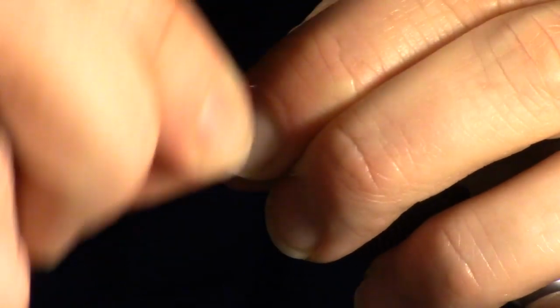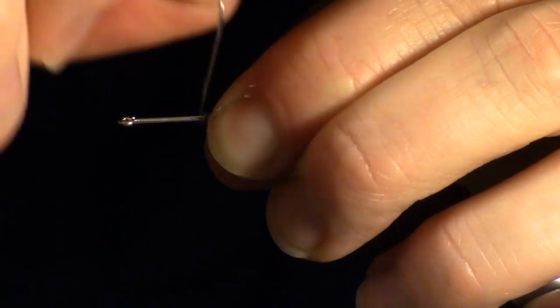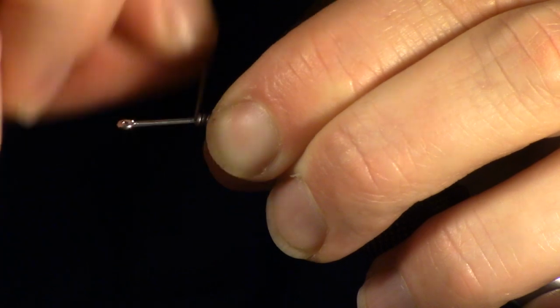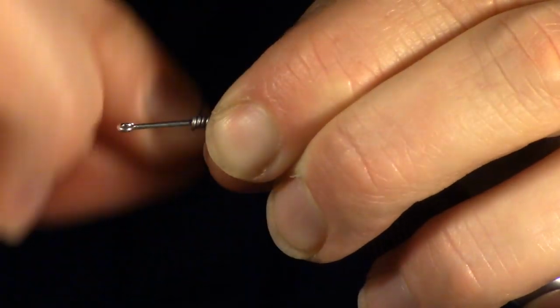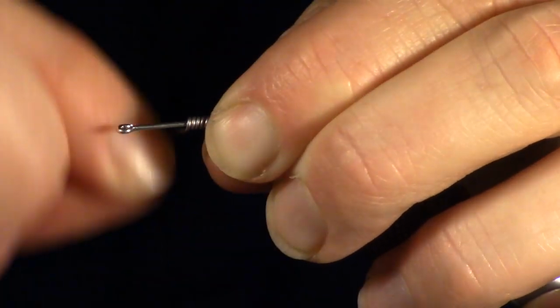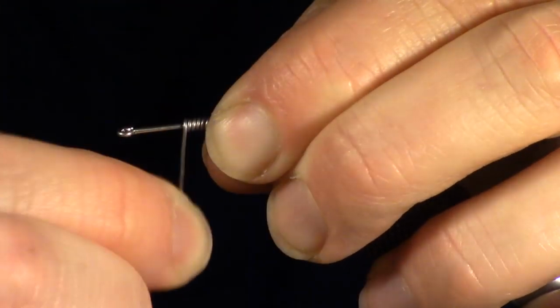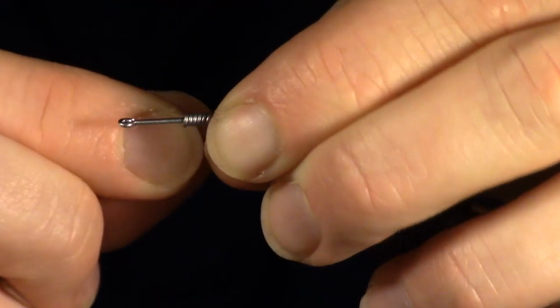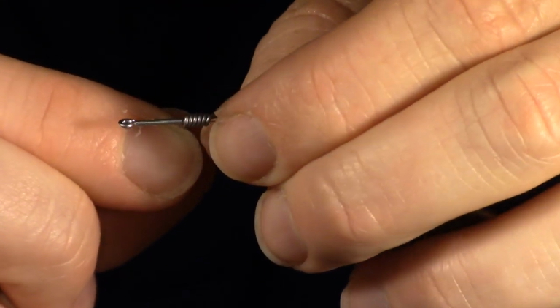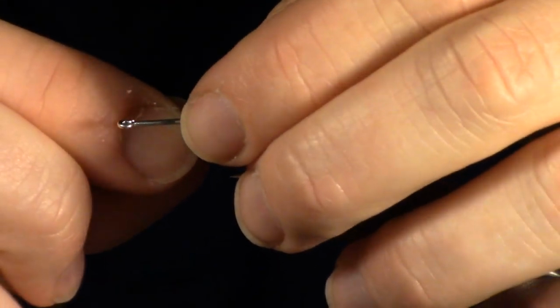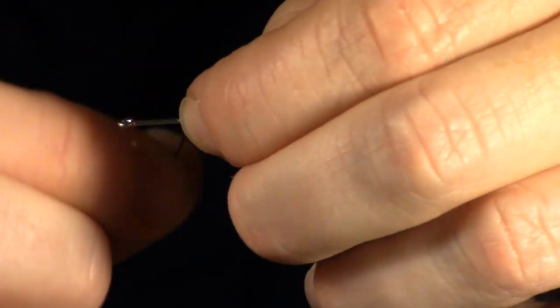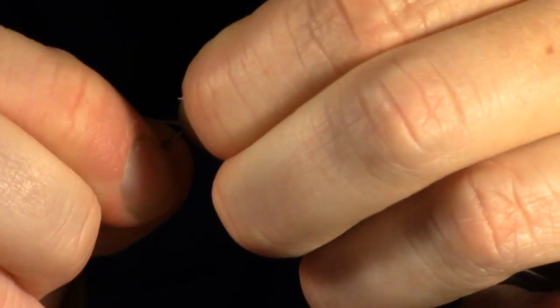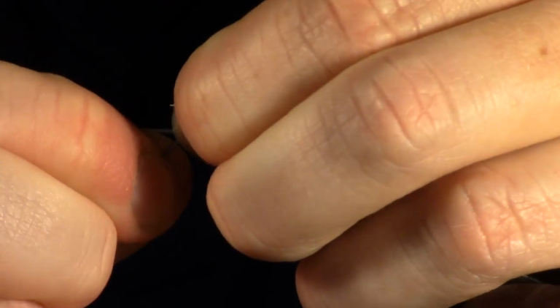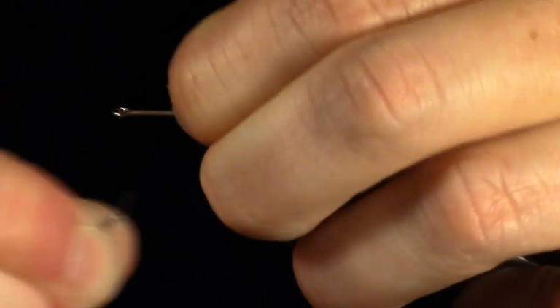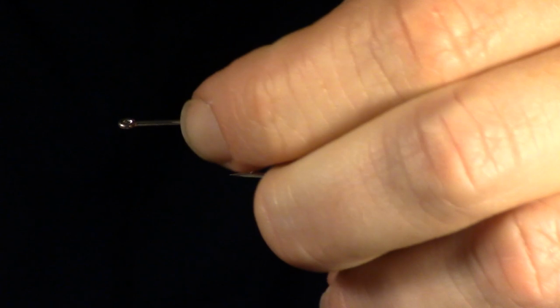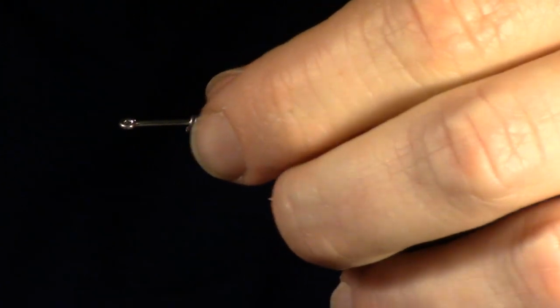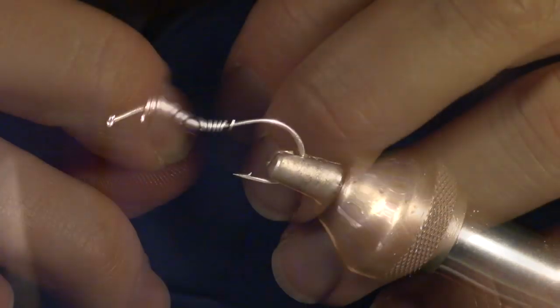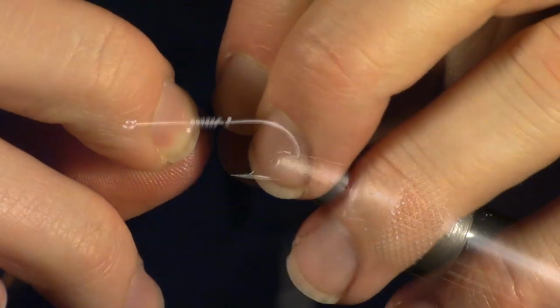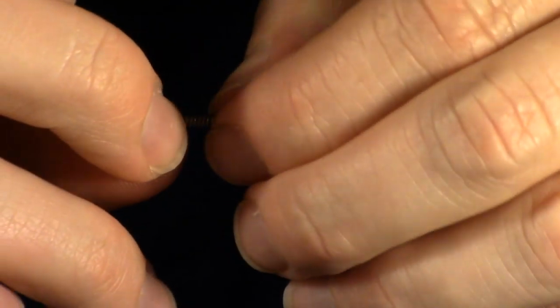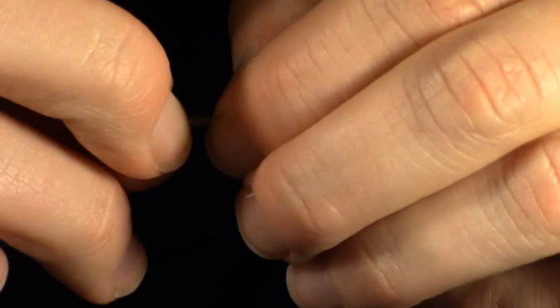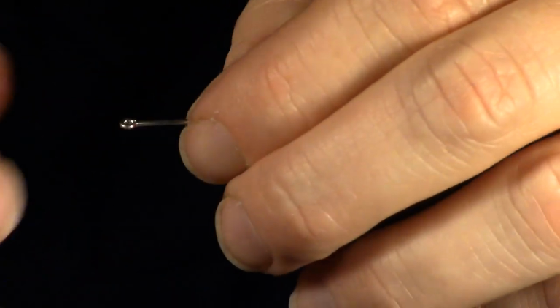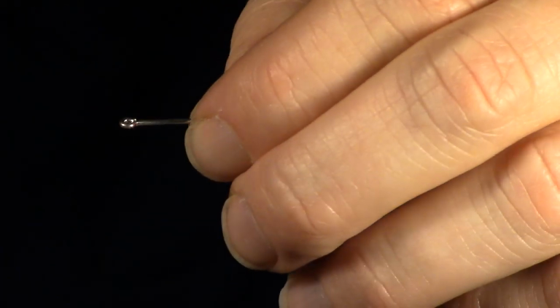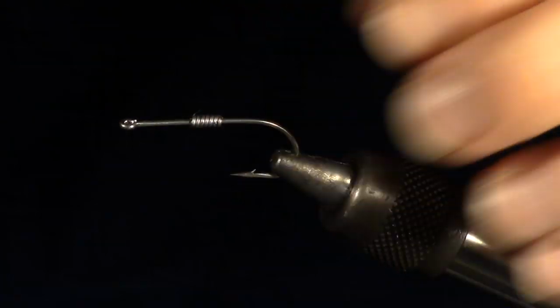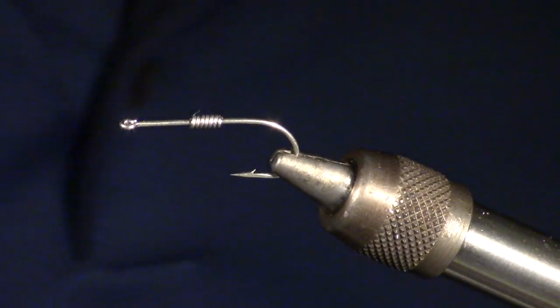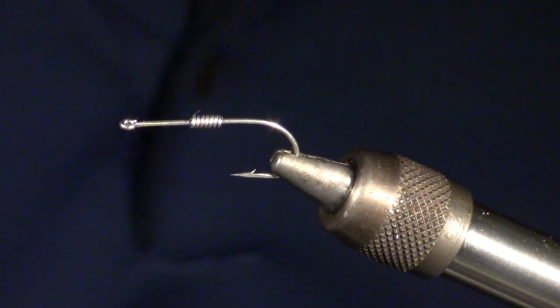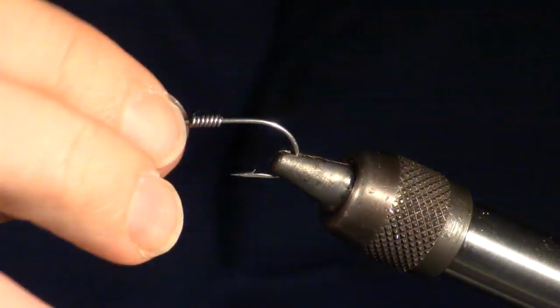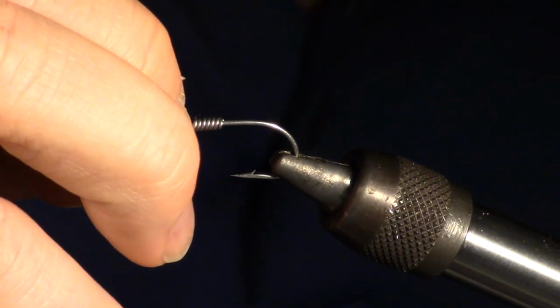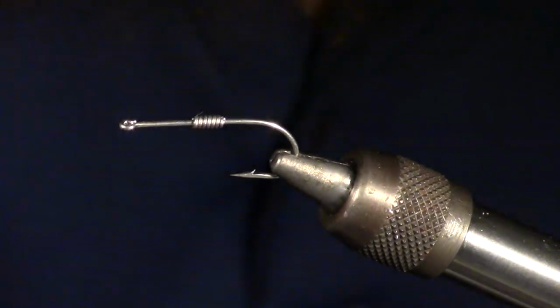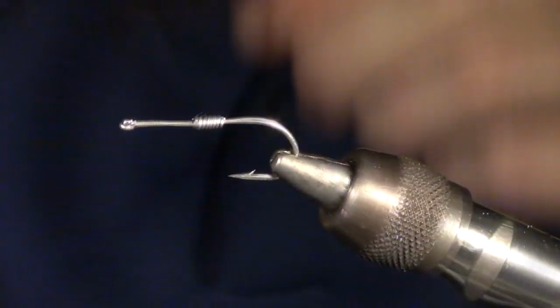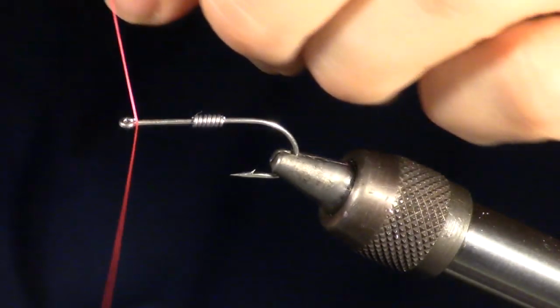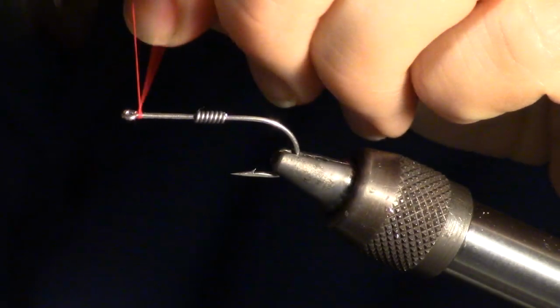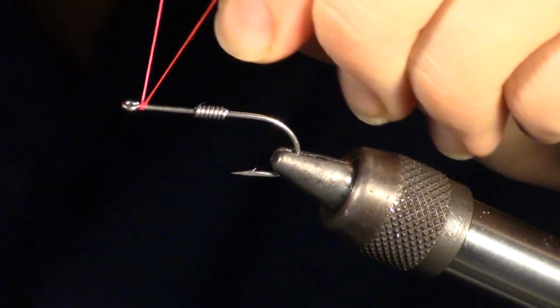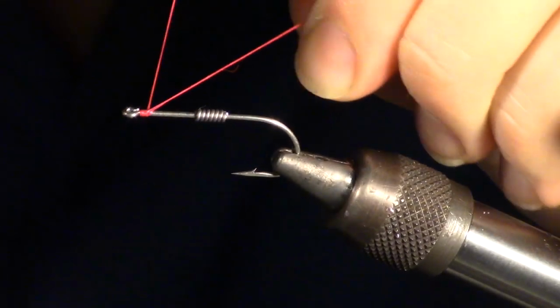This fly can benefit from a bit of weight, so we will wrap some heavy gauge lead wire. I'm wrapping six times, but you can adjust how much weight you want. Make sure to push the wraps together and make this look neat. Adjust where you want the lead, and then you can start your thread wrap.